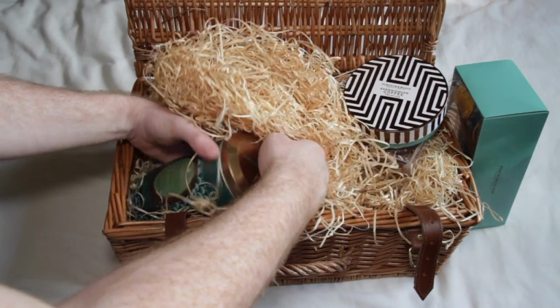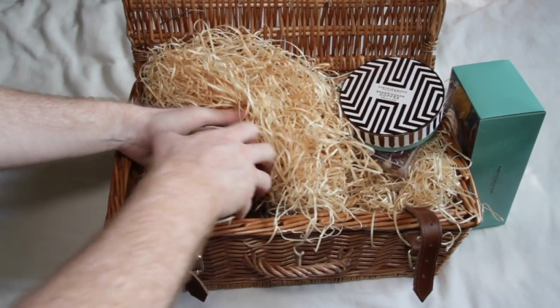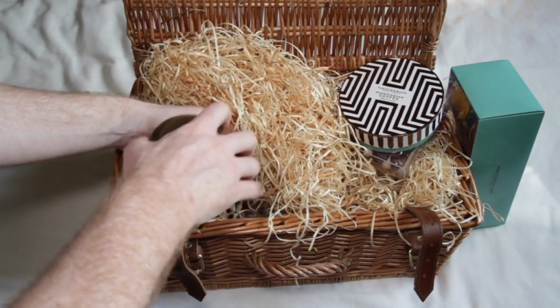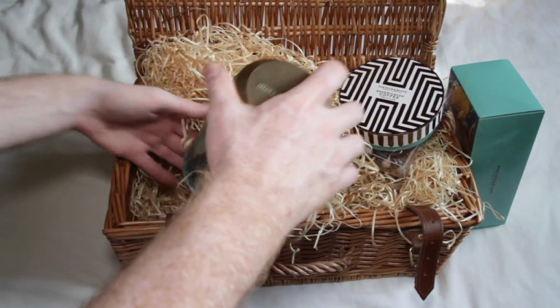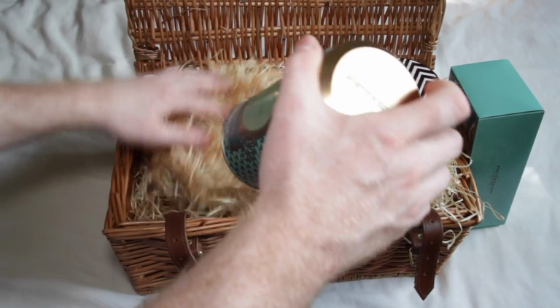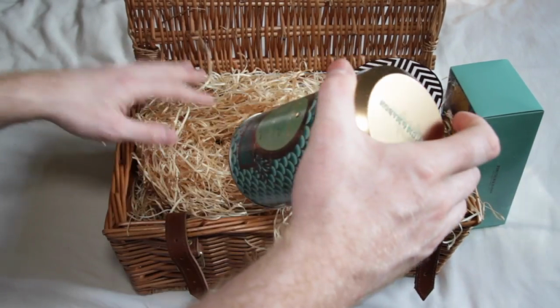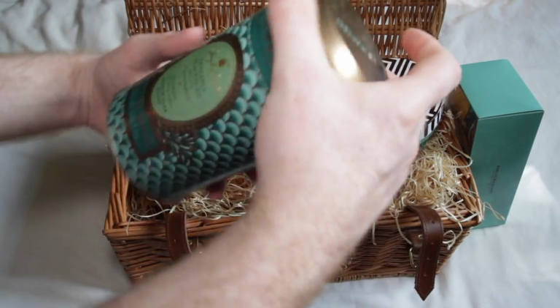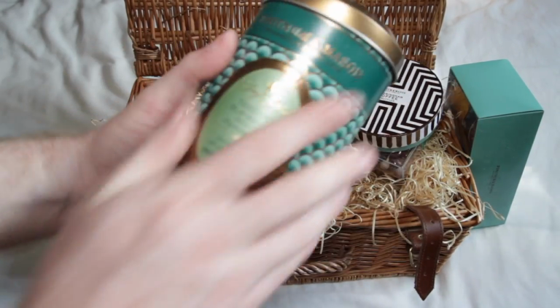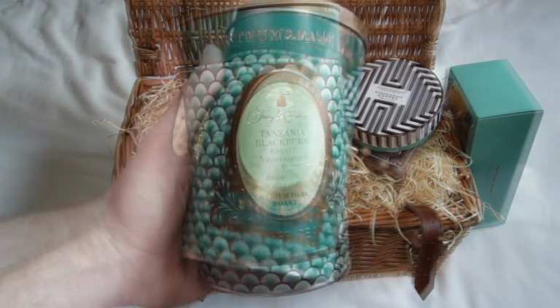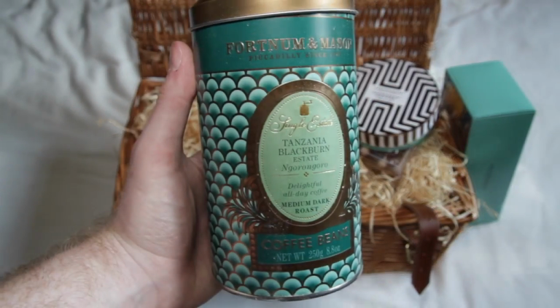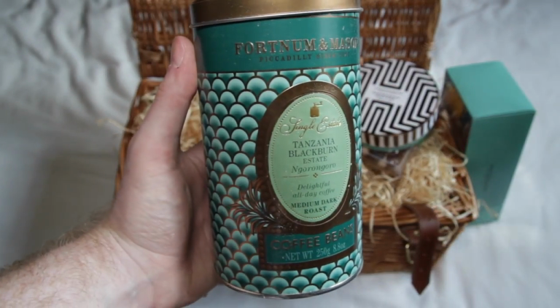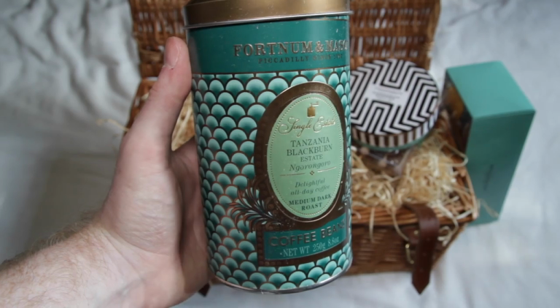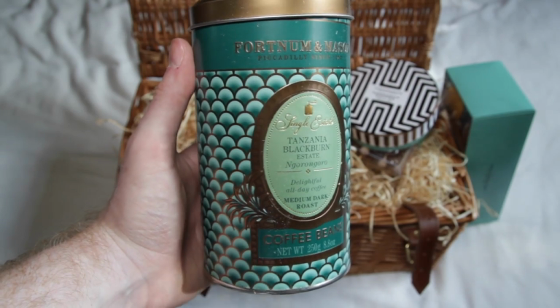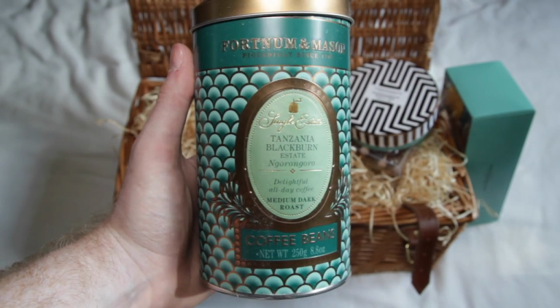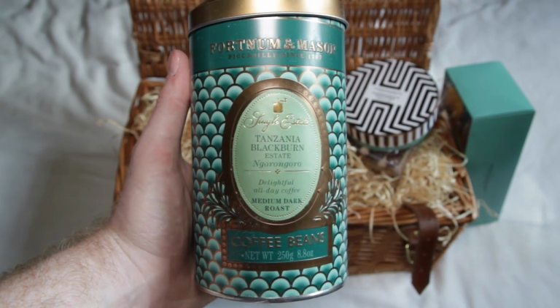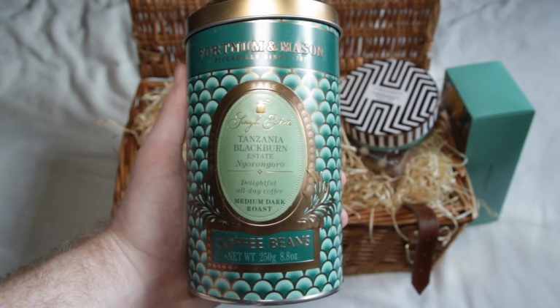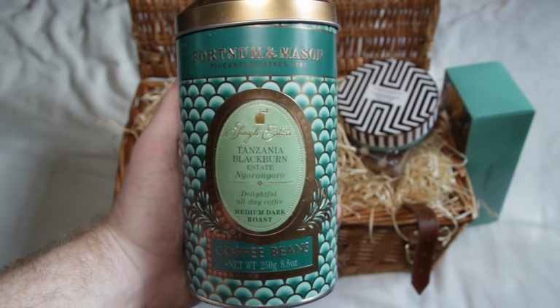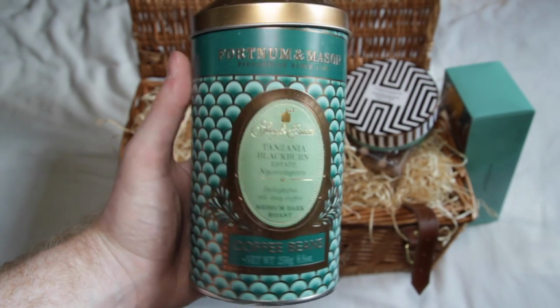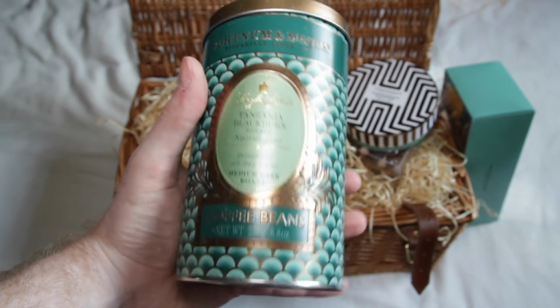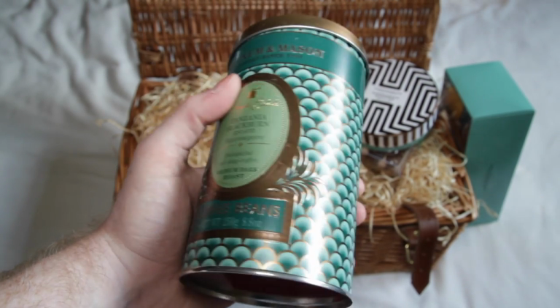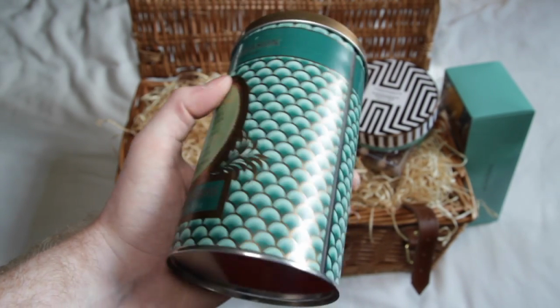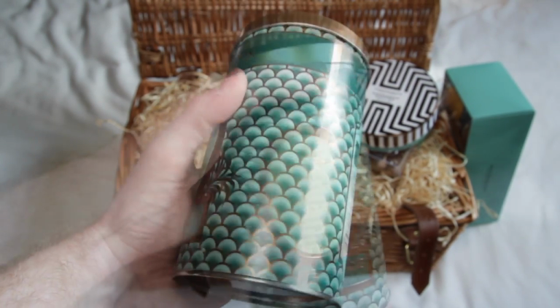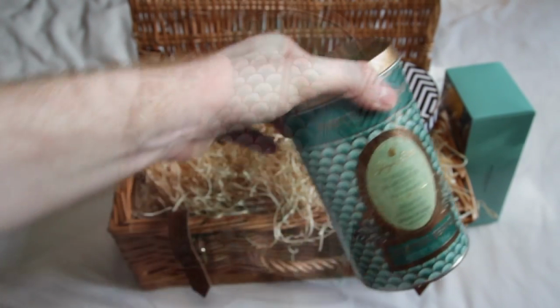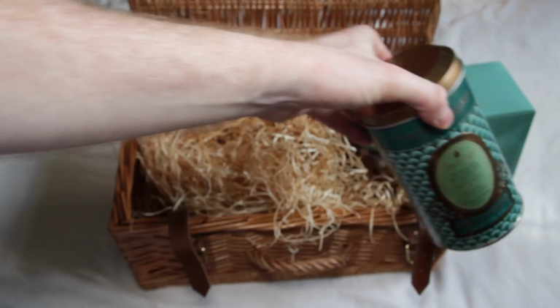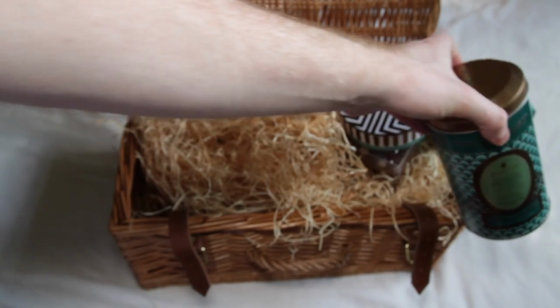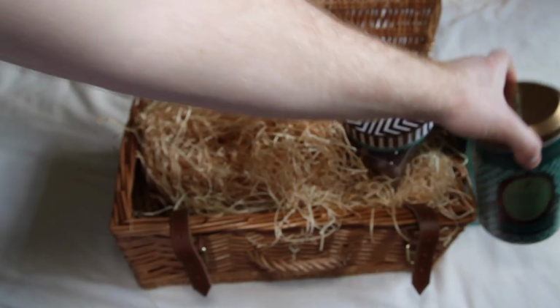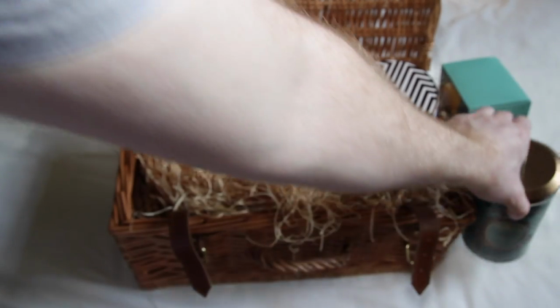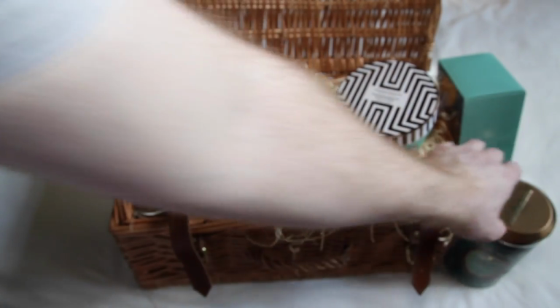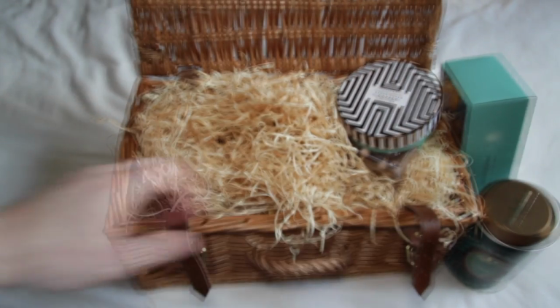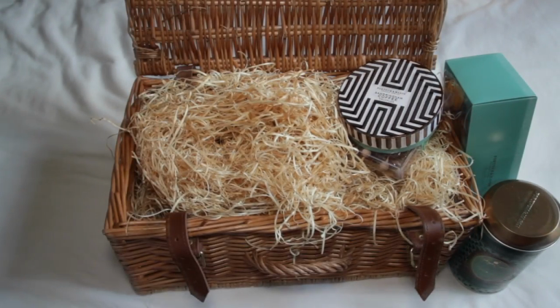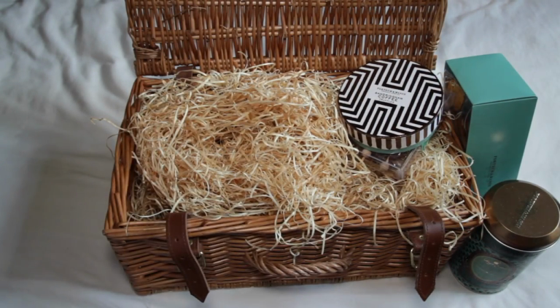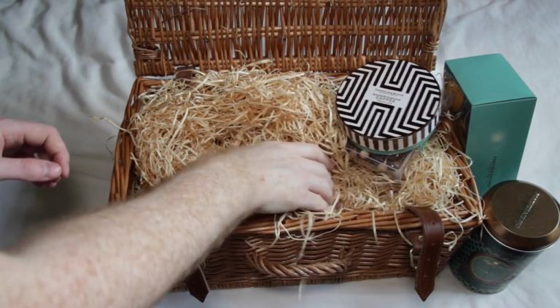Specifically, it's Tanzania Blackburn Estate Nagoranguro, a delightfully all-day coffee, medium dark roast. I had a cup of this this morning with half a teaspoon of sugar and using single cream instead of milk, and I almost died from how tasty it is.